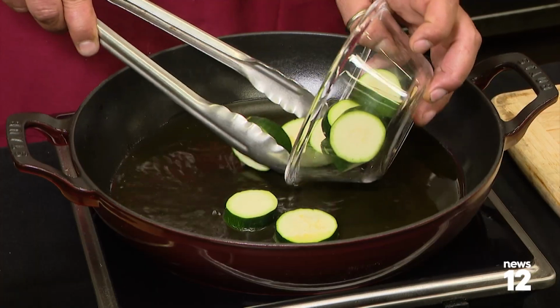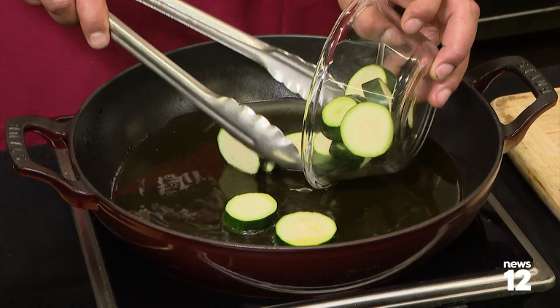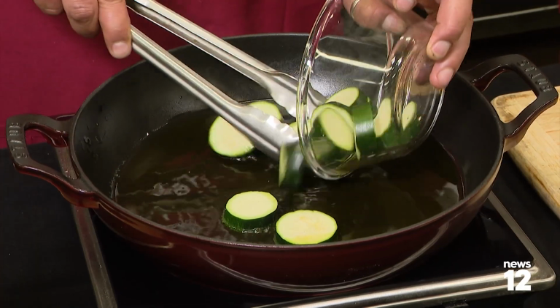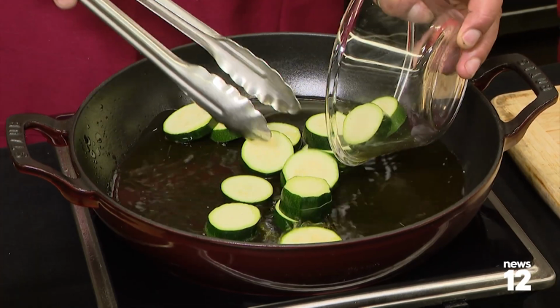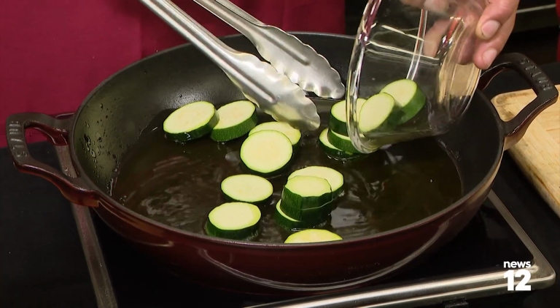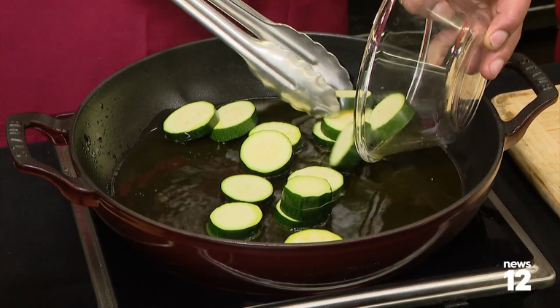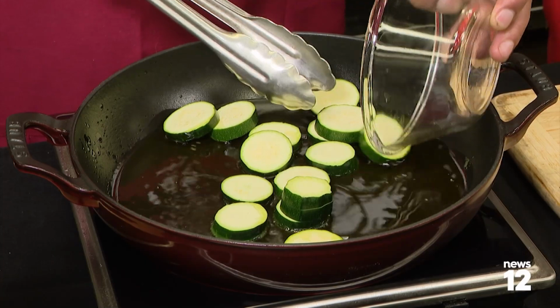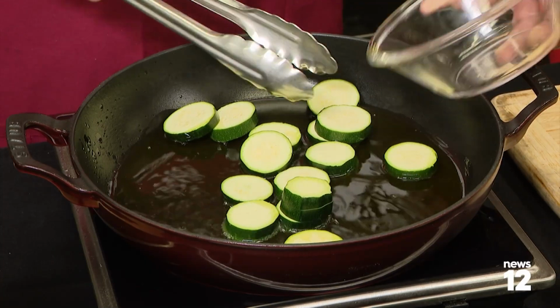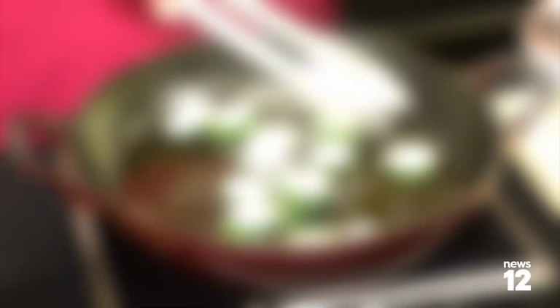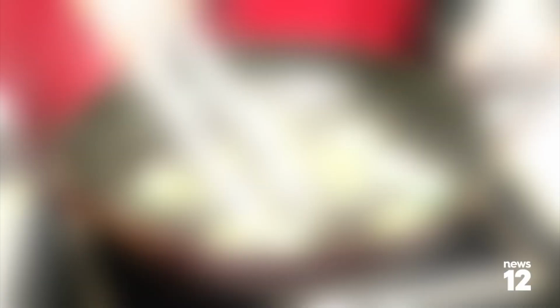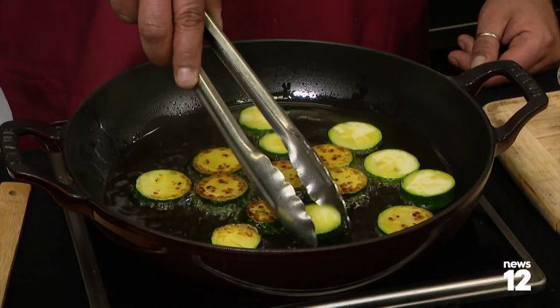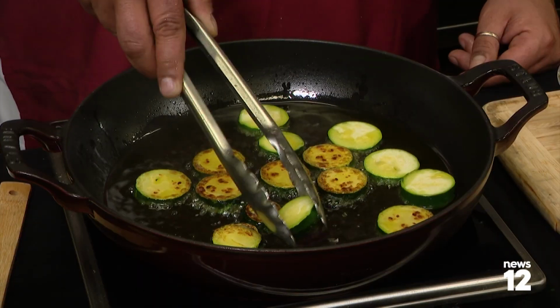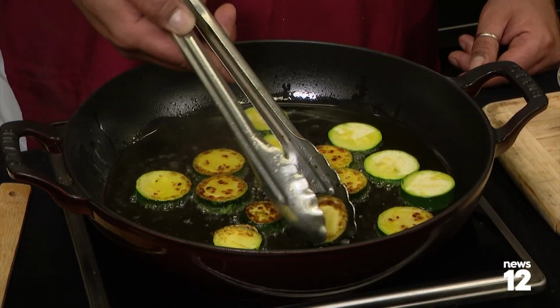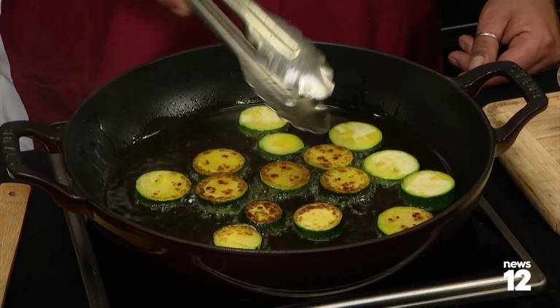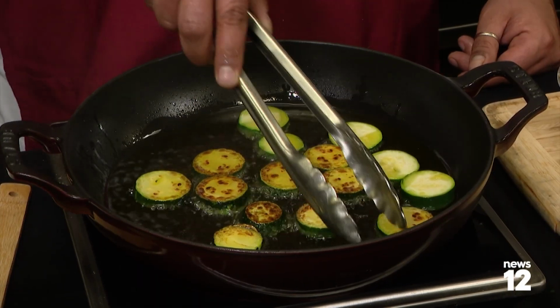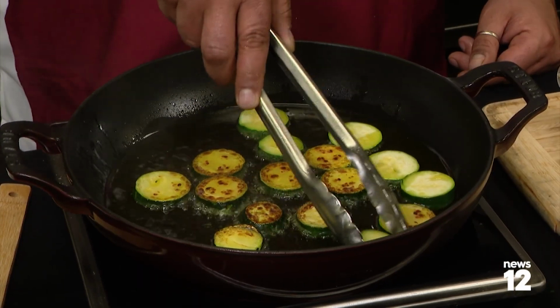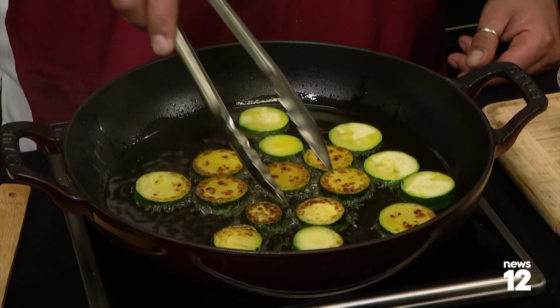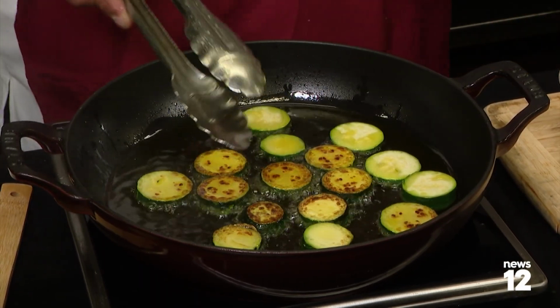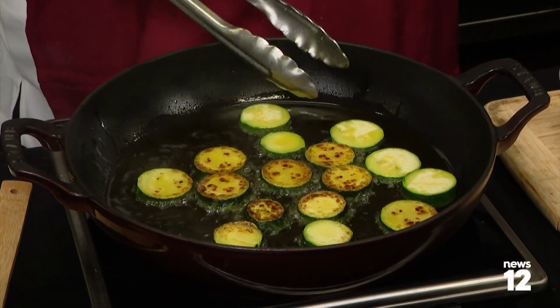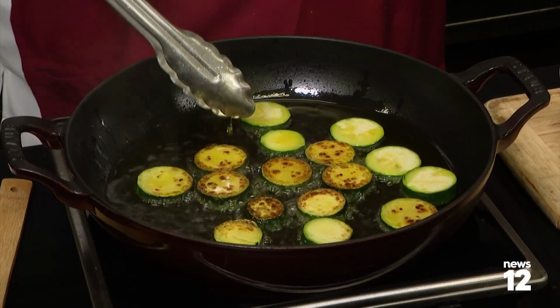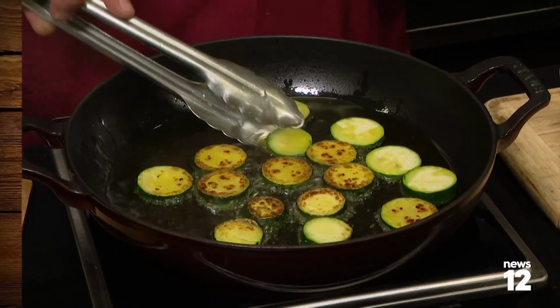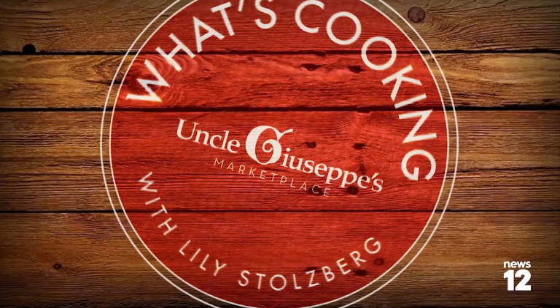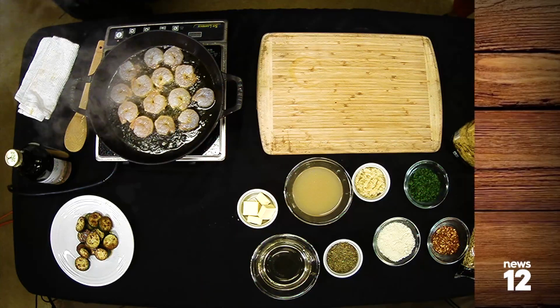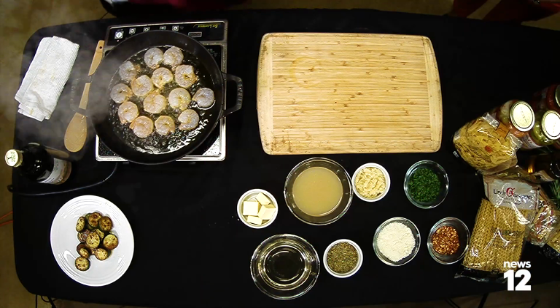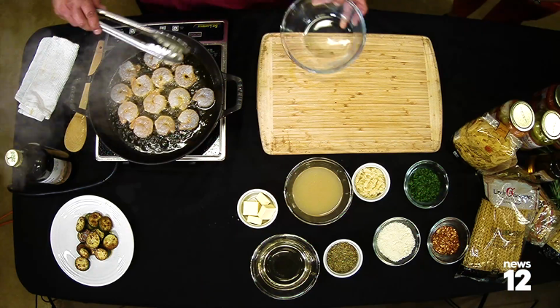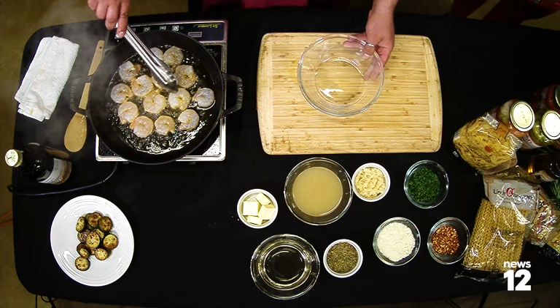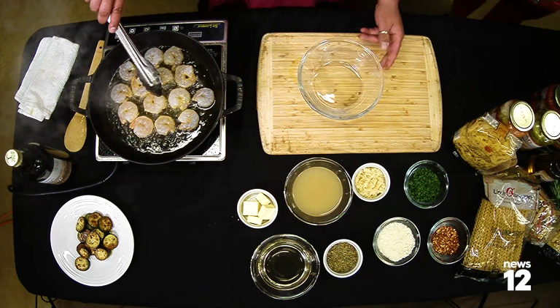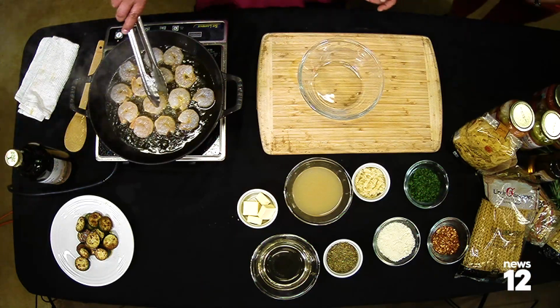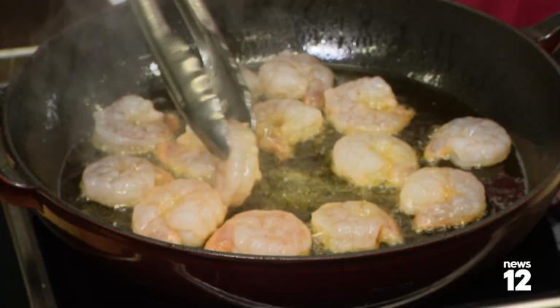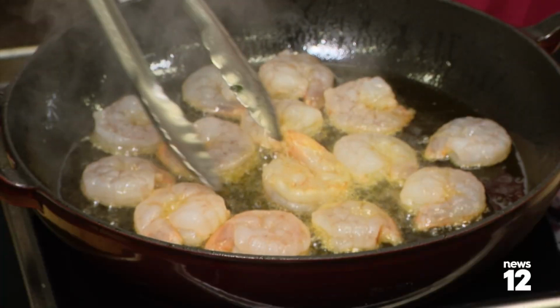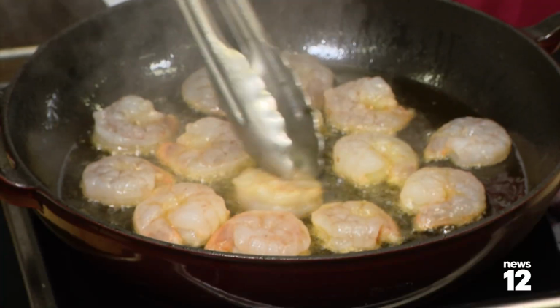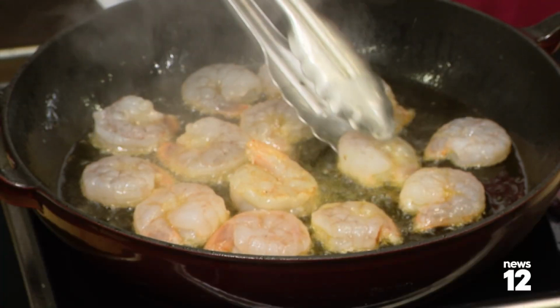Take zucchini and I'm going to separate them because I want them all to get nice and golden. We're not sauteing this — we're frying this. And now I'm going to put in the shrimp. This is super quick. I'm flipping it already.